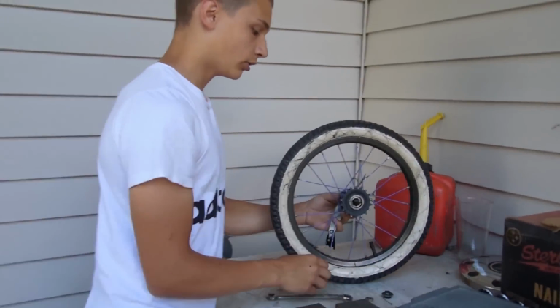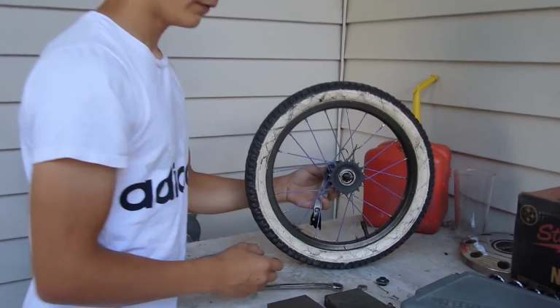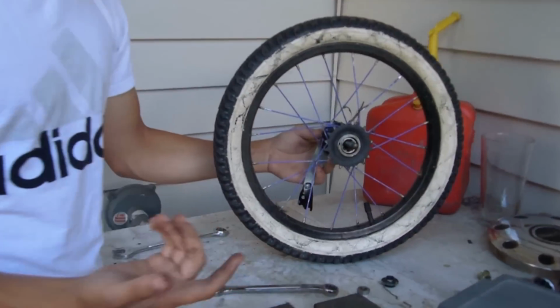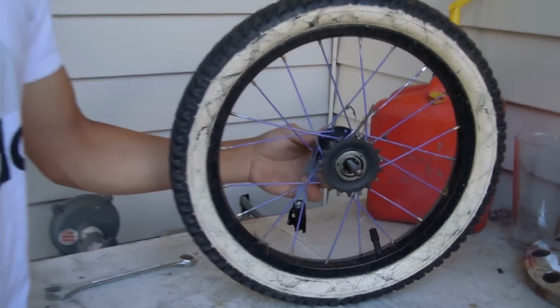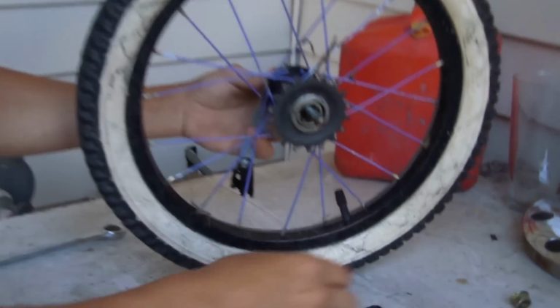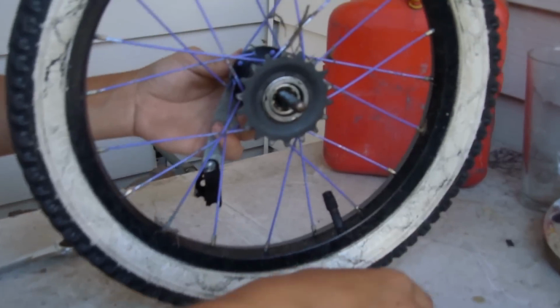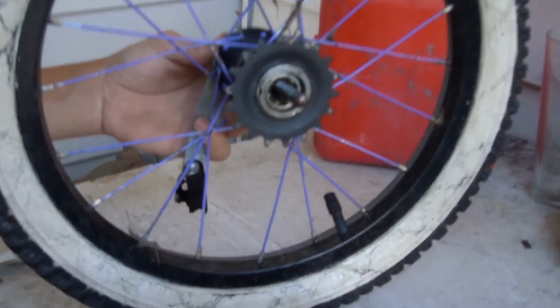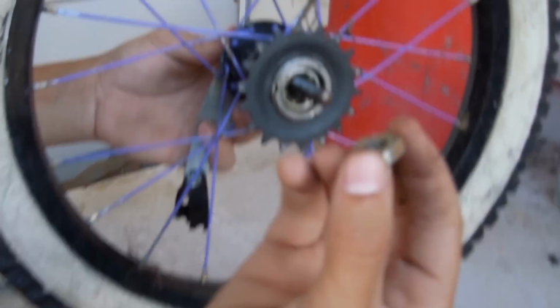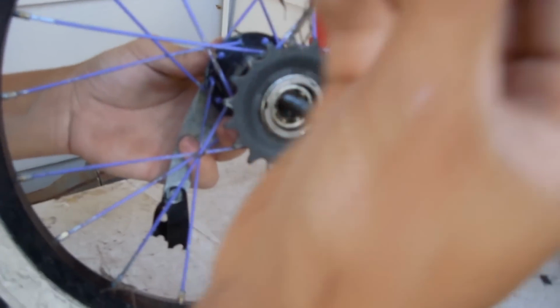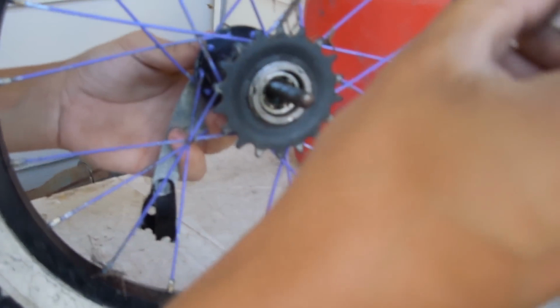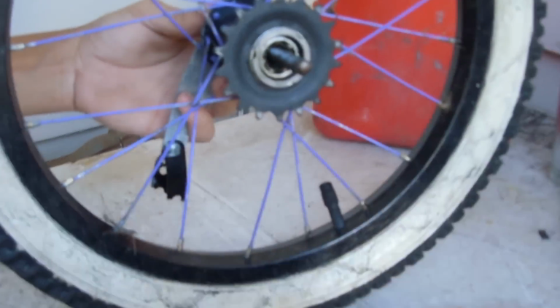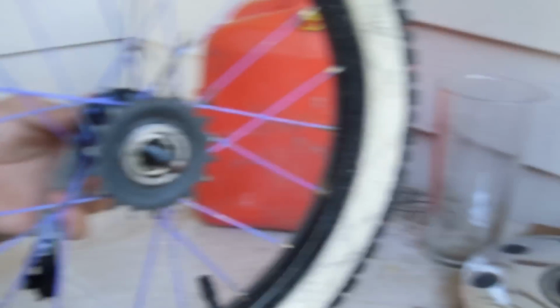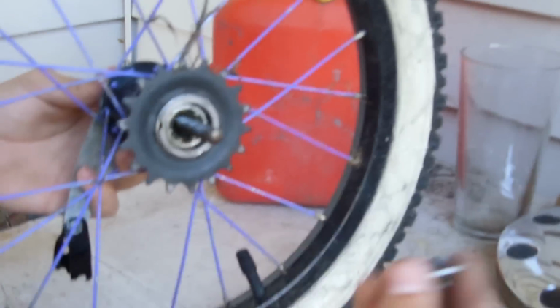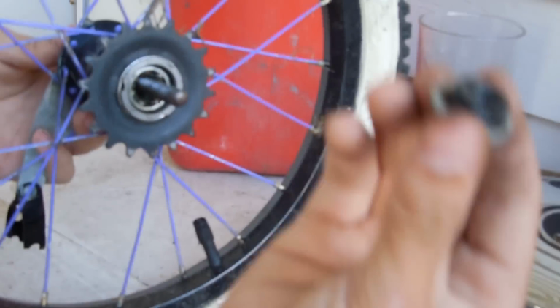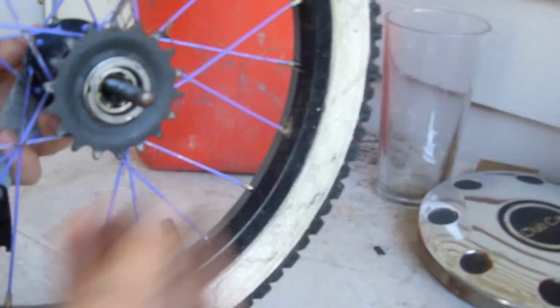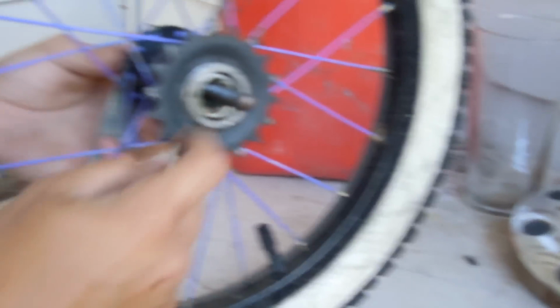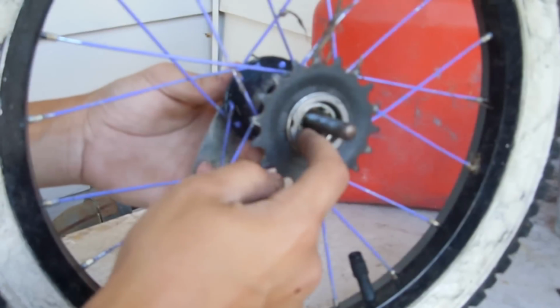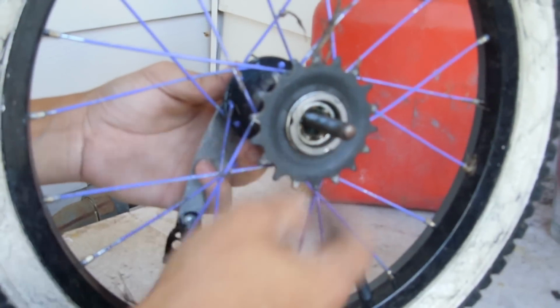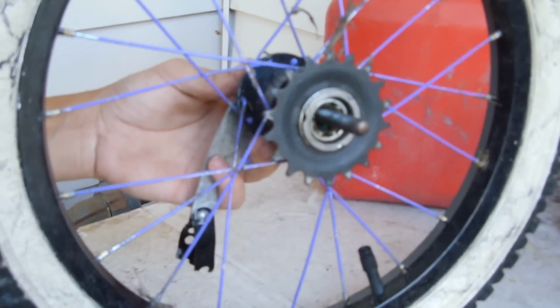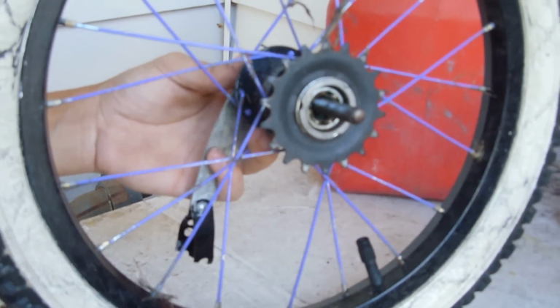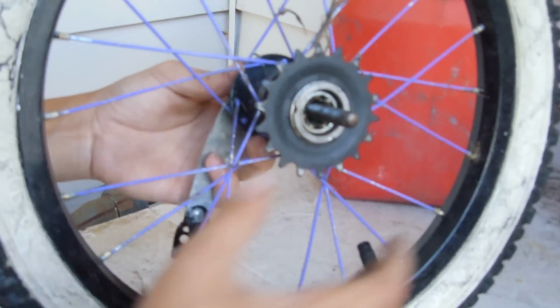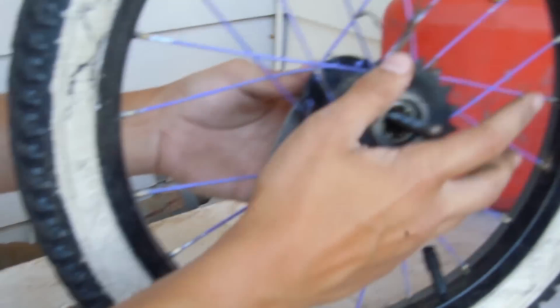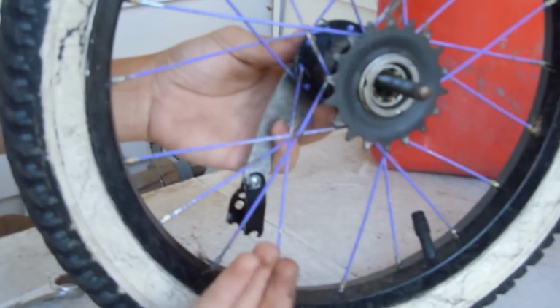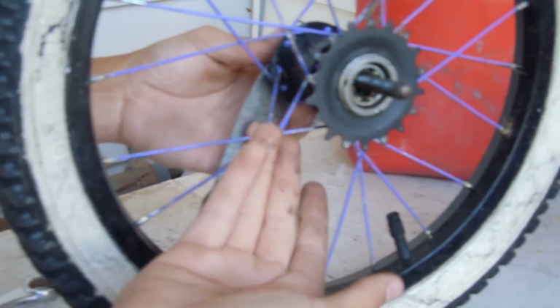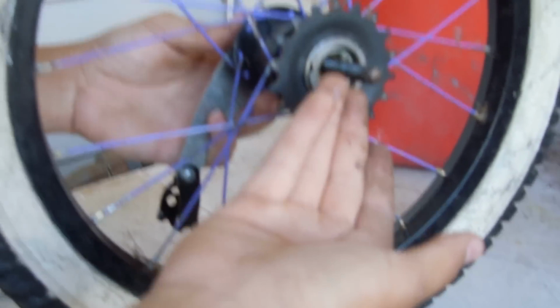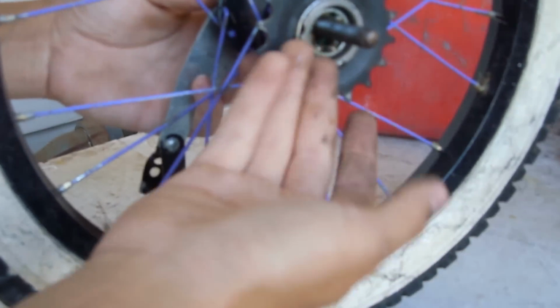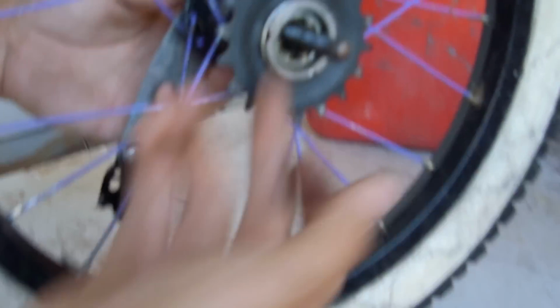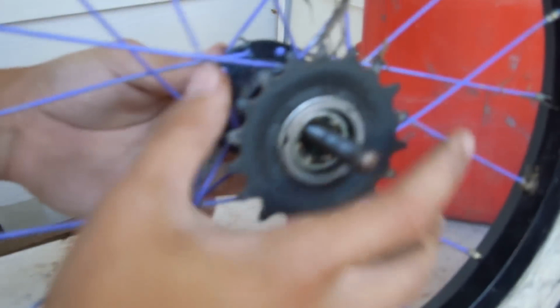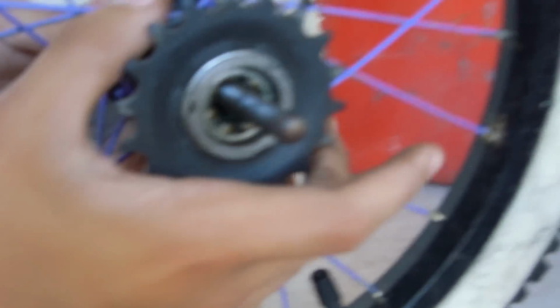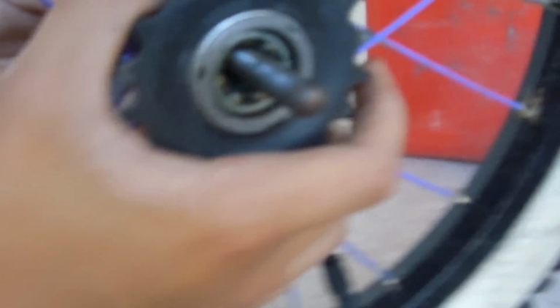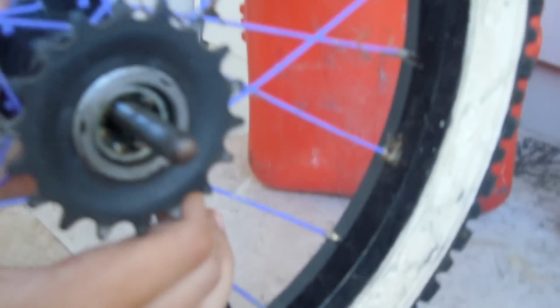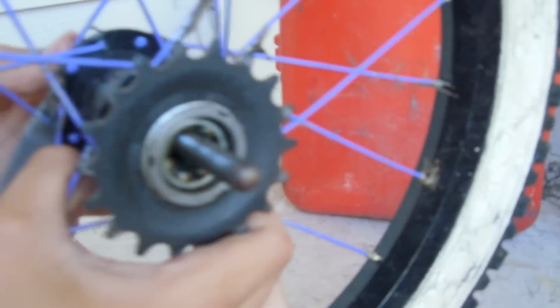What I've already done so far is I took this little lock nut off, and that's covering the driver. Now be careful because you guys probably also have ball bearings and you don't want them to spill out everywhere.